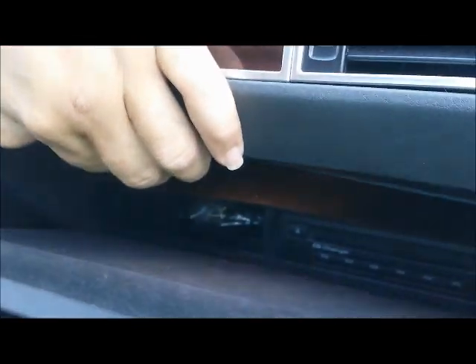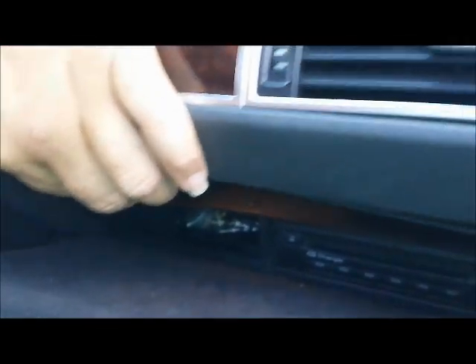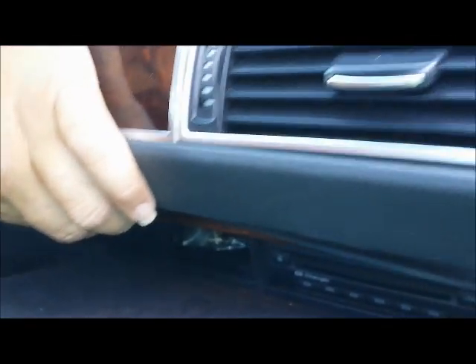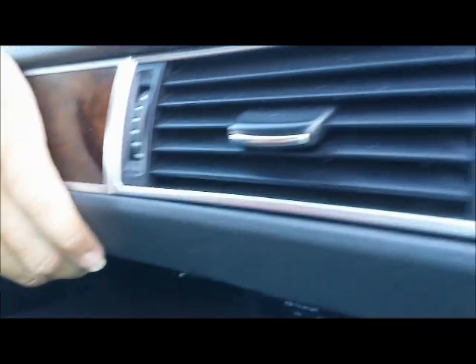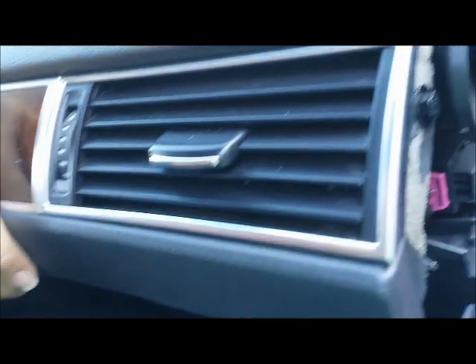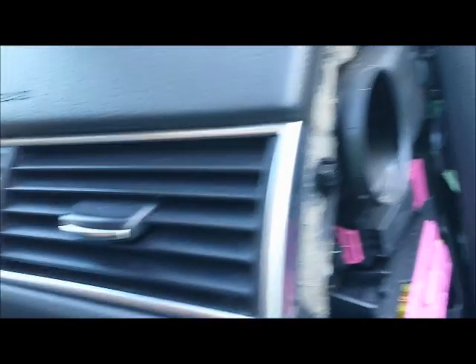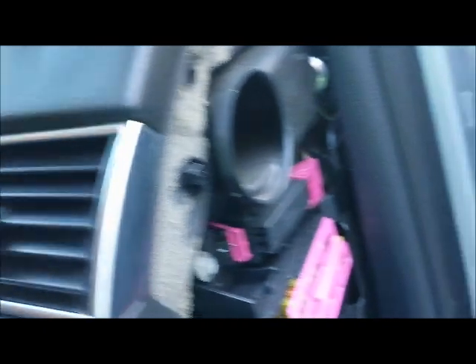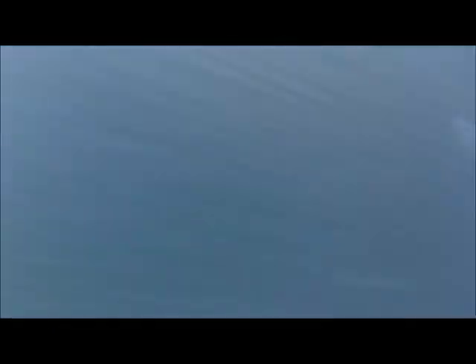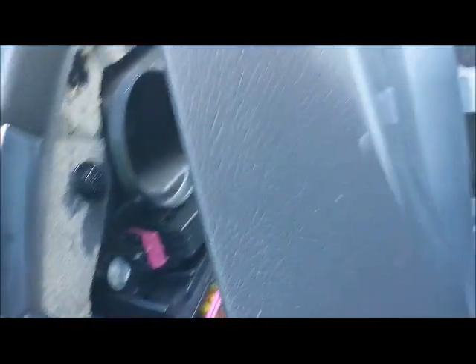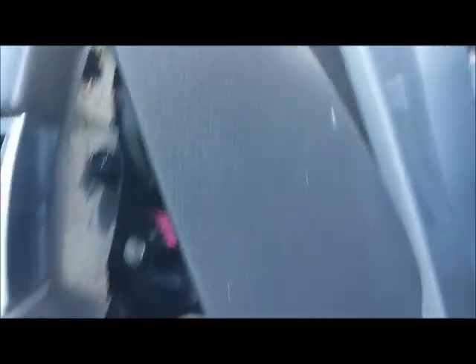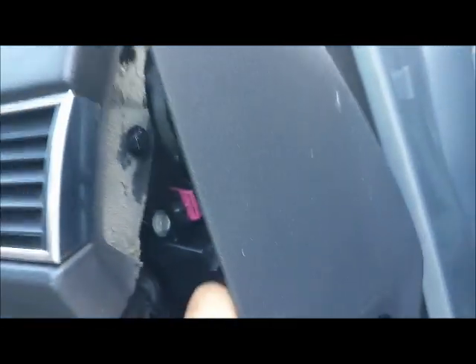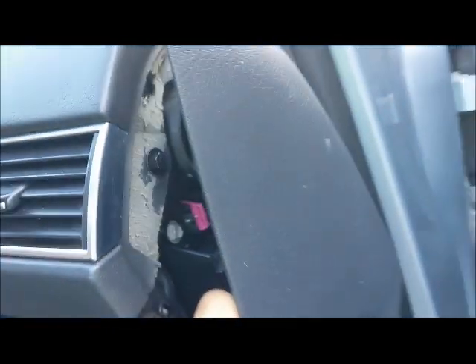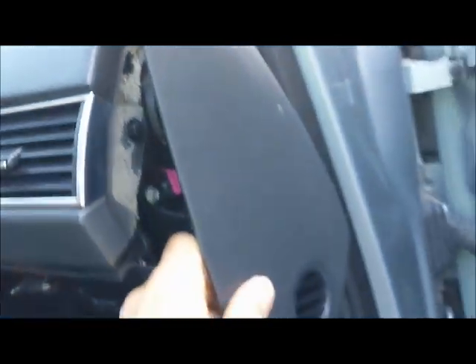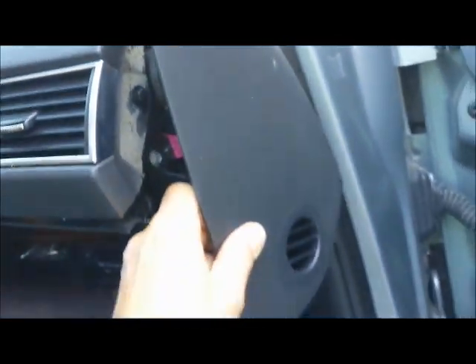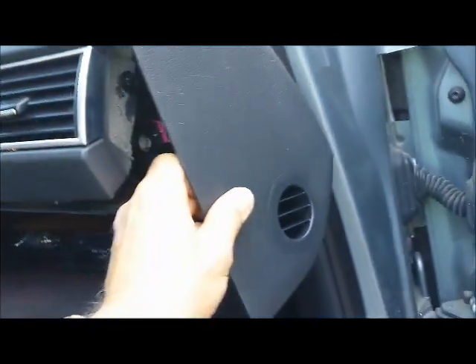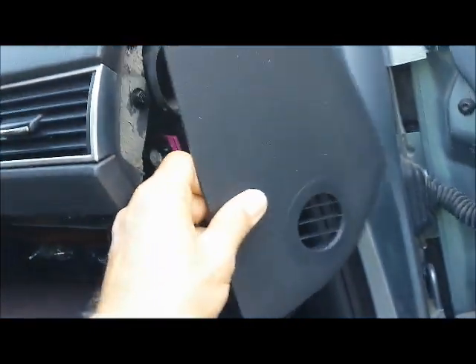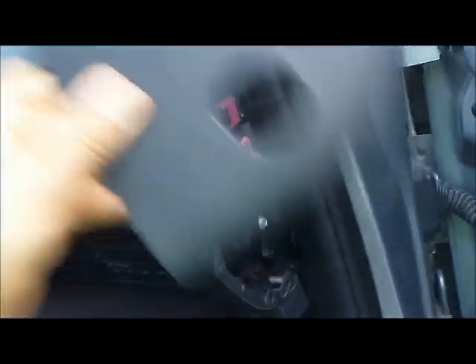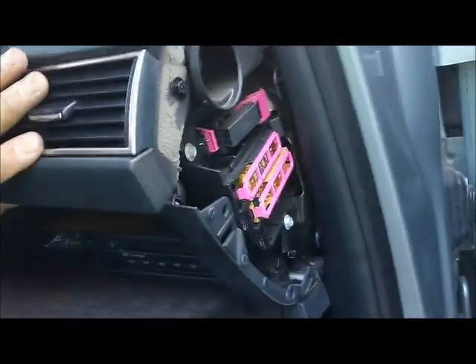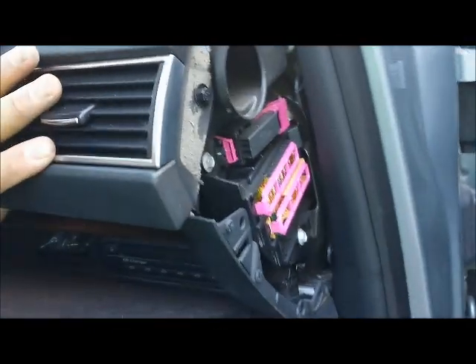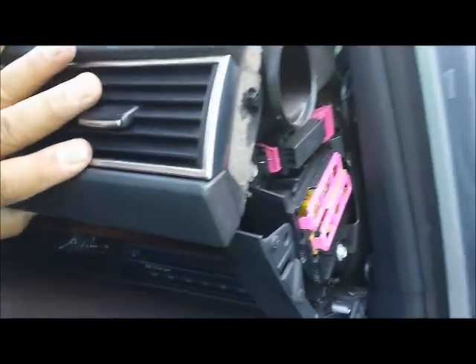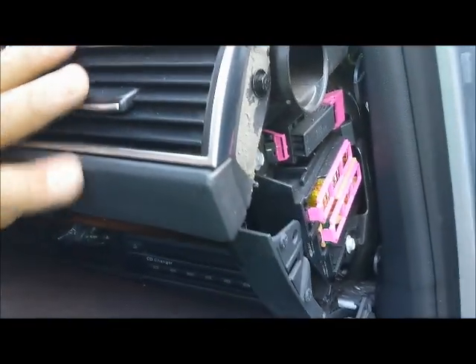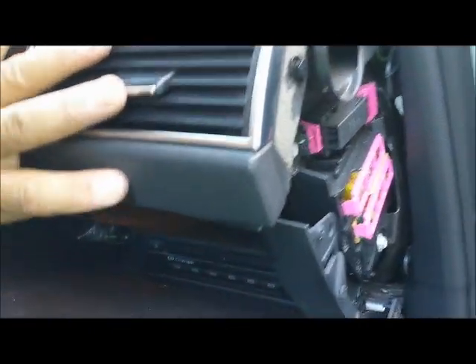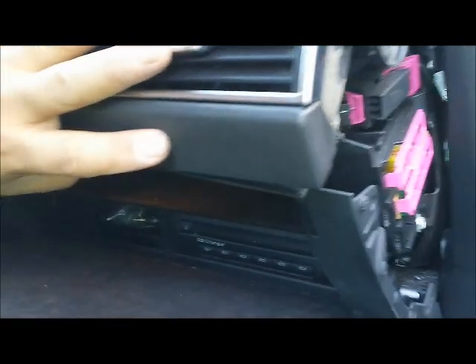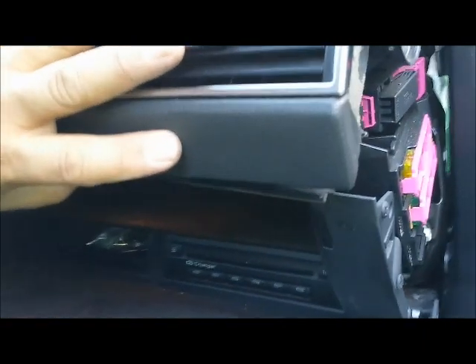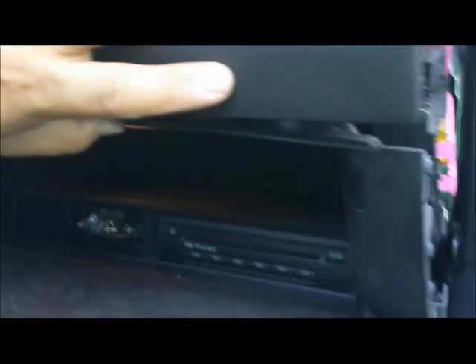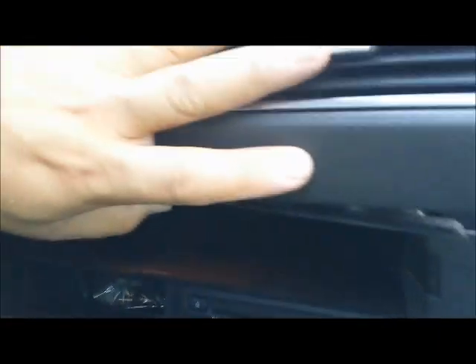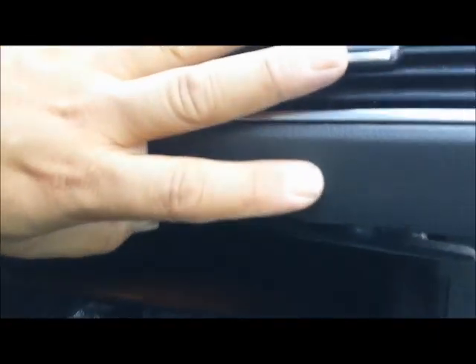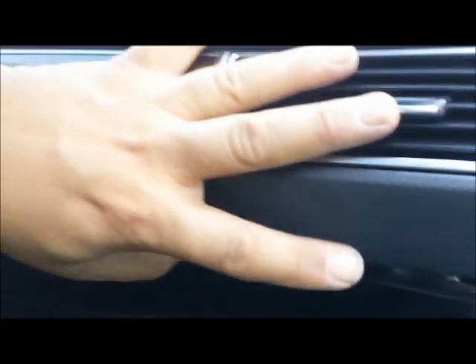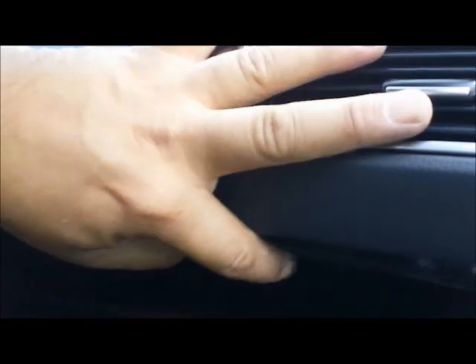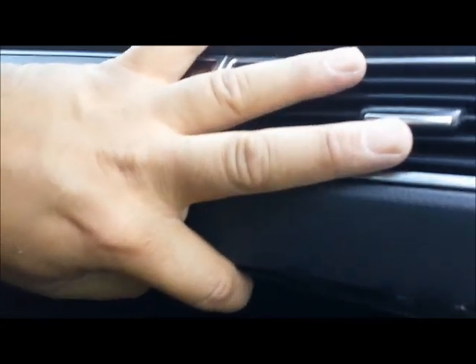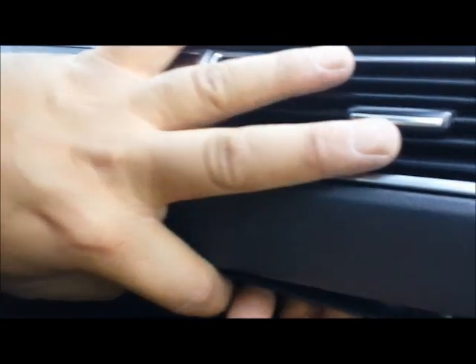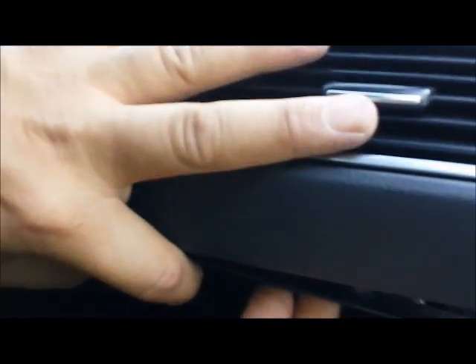The first thing you do, you have to take the side cover off. This side cover — you get that one off. Once you get that one off, then you will be able to see the bolts.